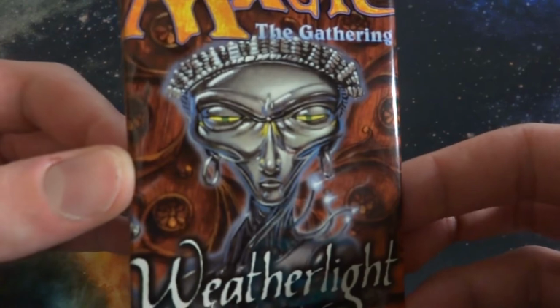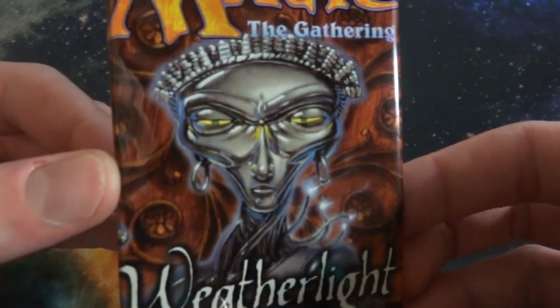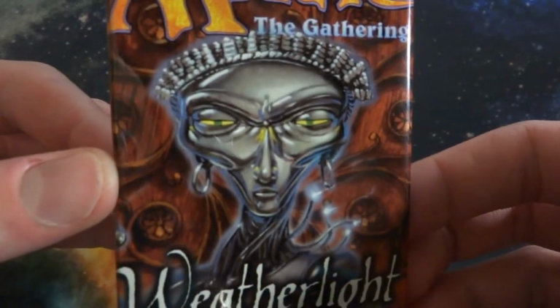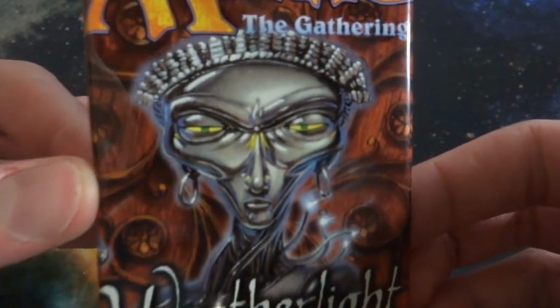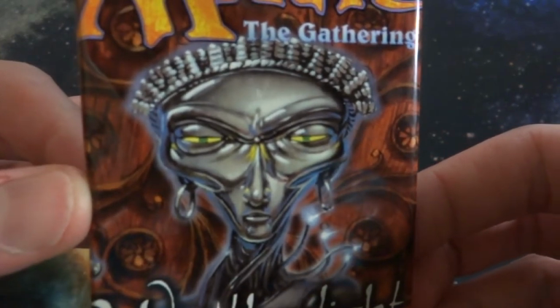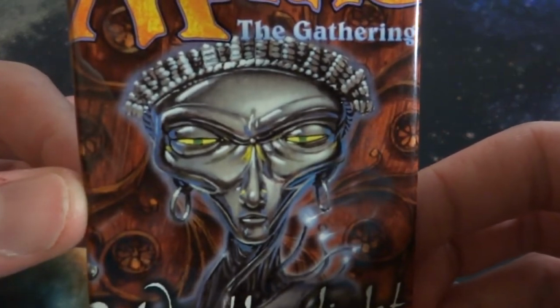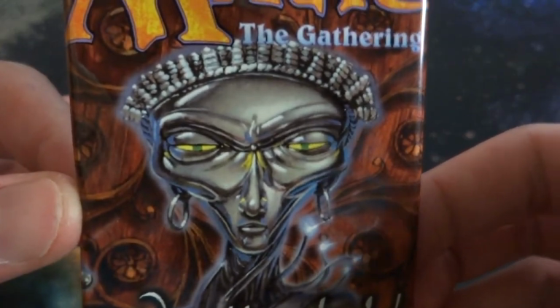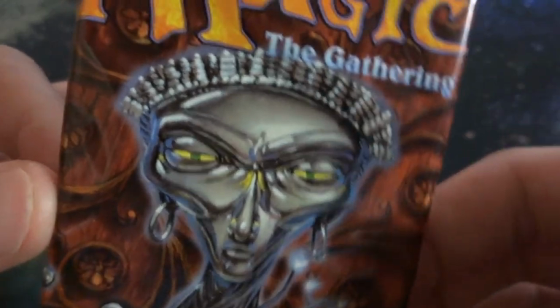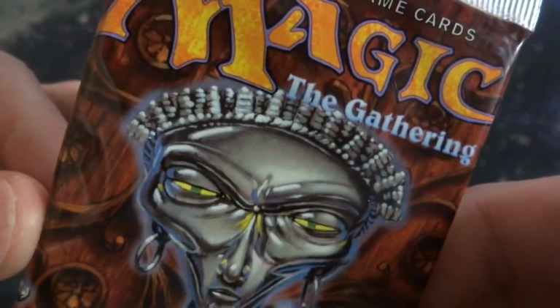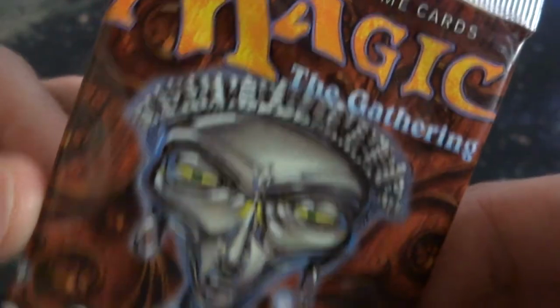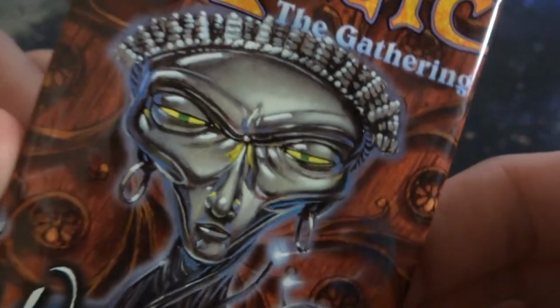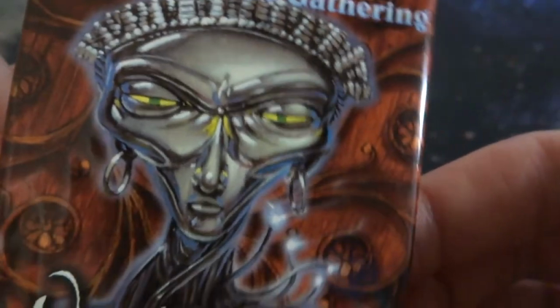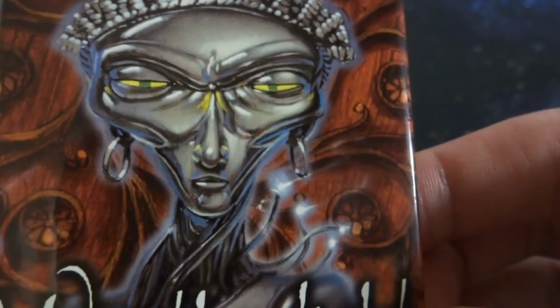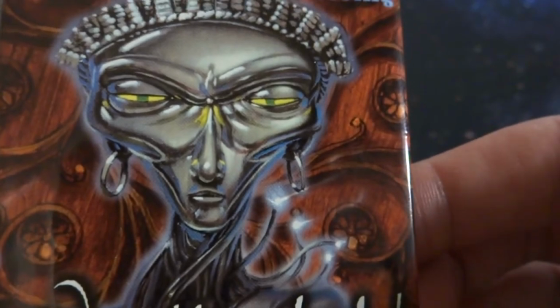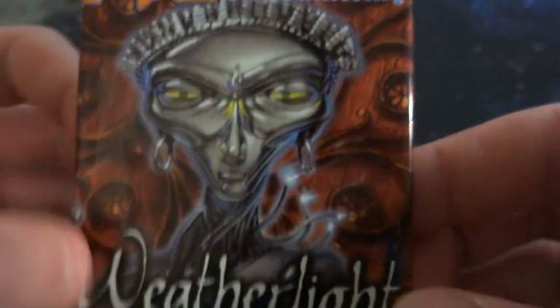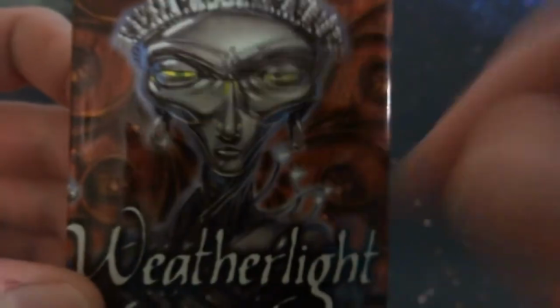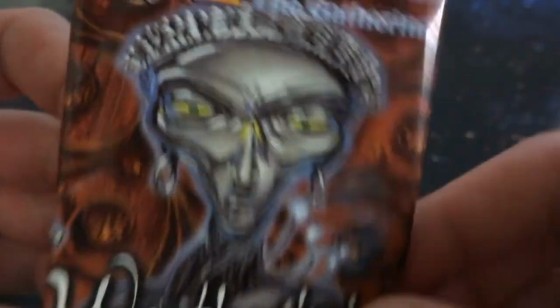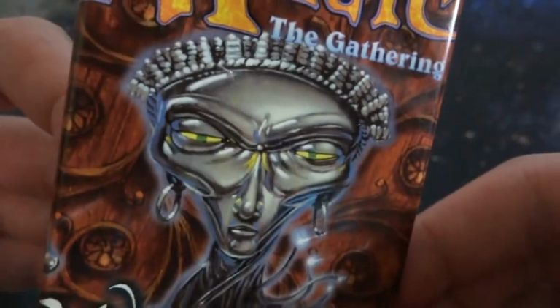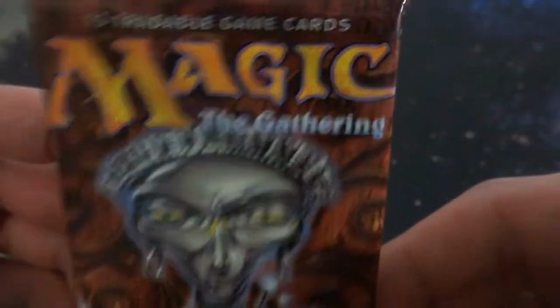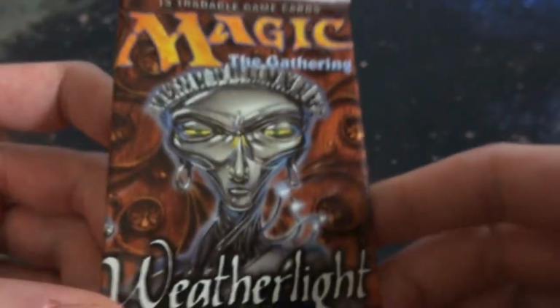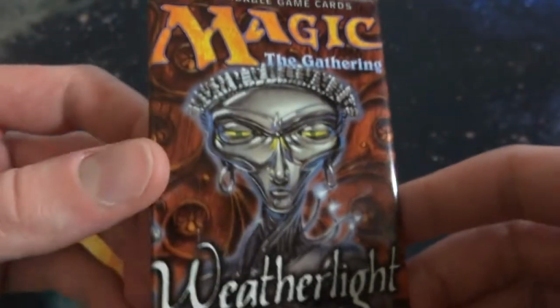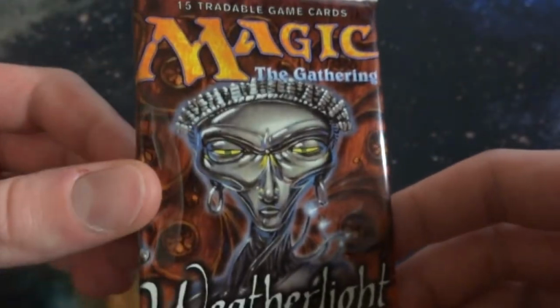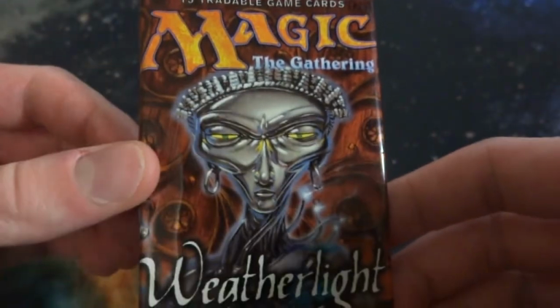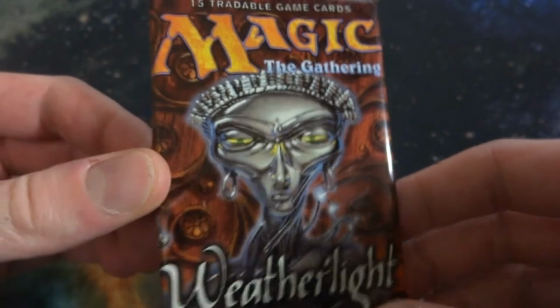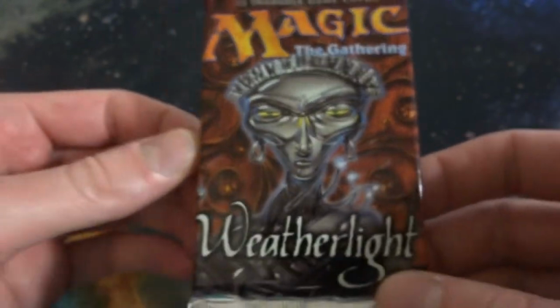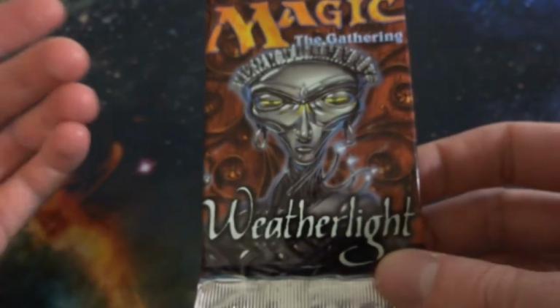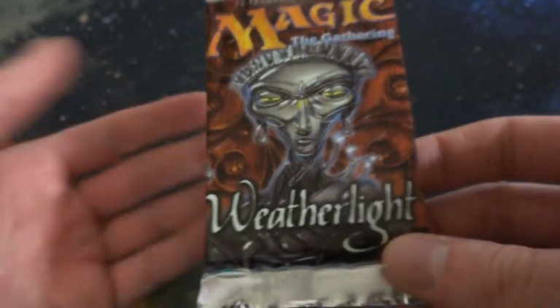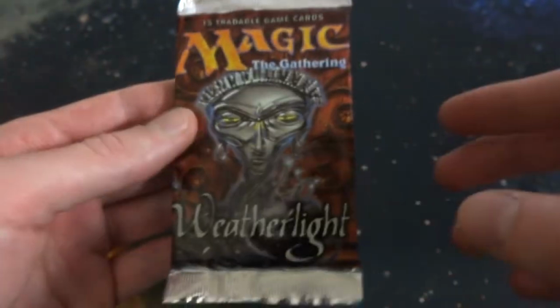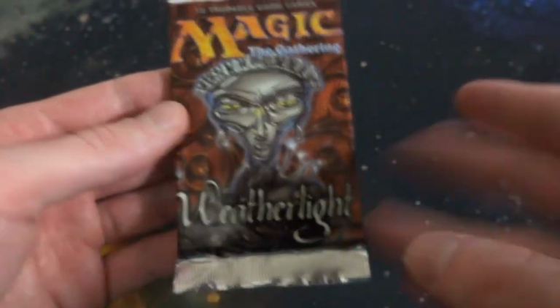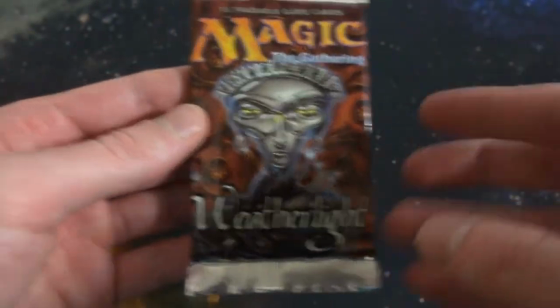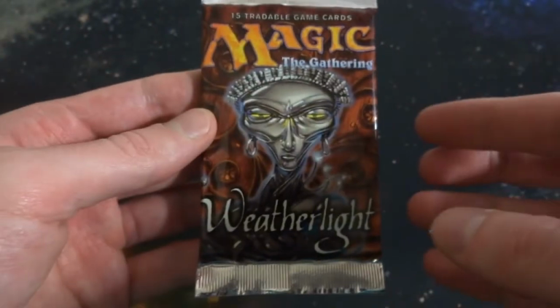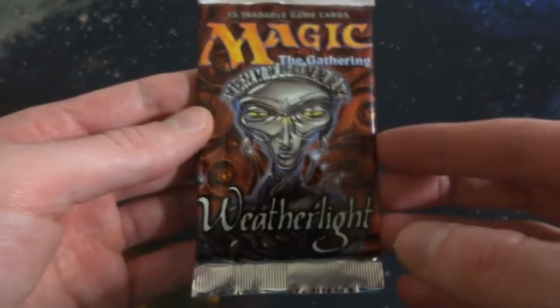Got this chrome-looking alien person, an interesting sort of crown made out of chest pieces or something like that, and crazy hoop earrings. Interesting swirly kind of wood-carved background as well. Really like the art on this old booster pack. I don't think I've ever opened up Weatherlight booster packs on this channel.